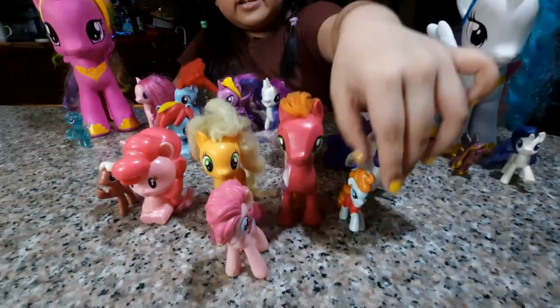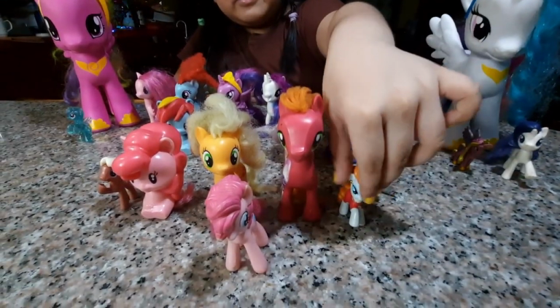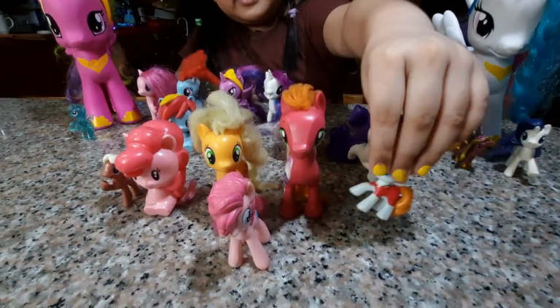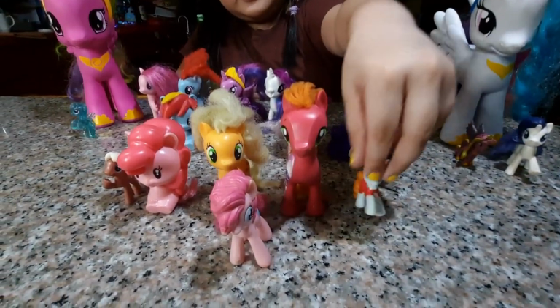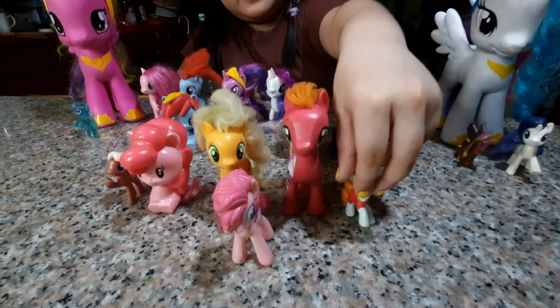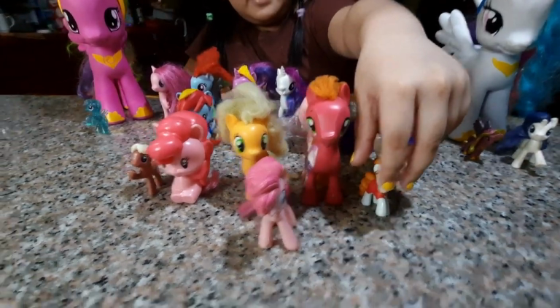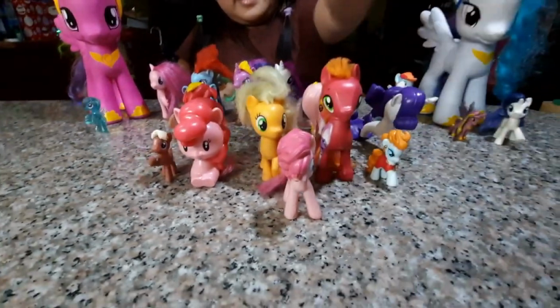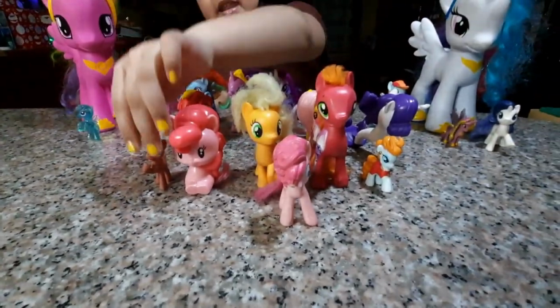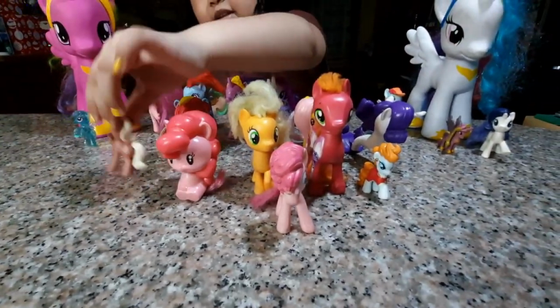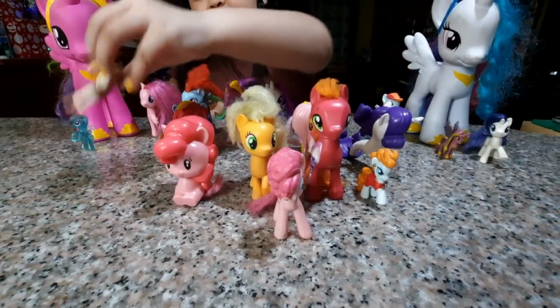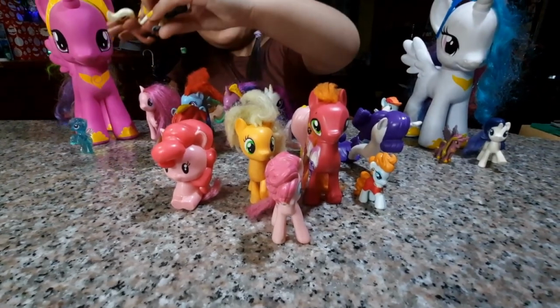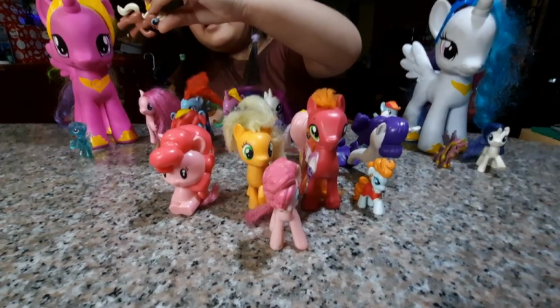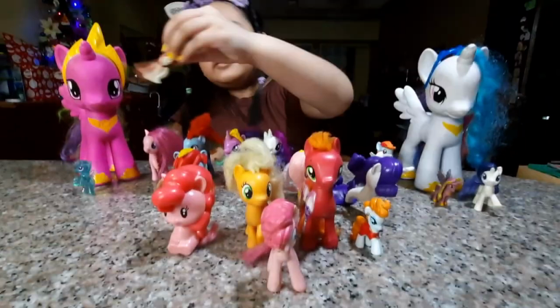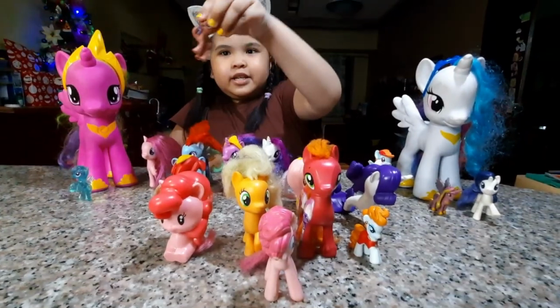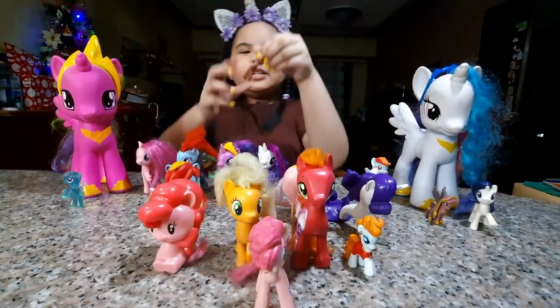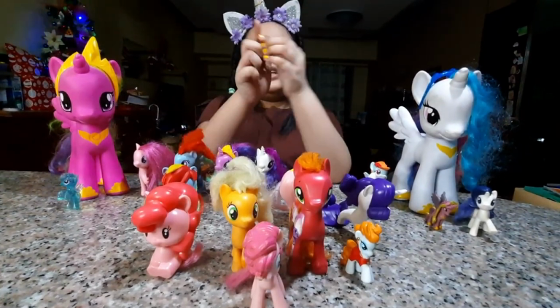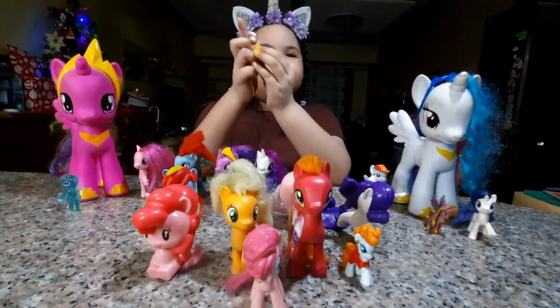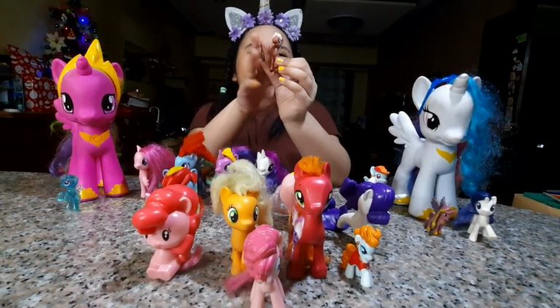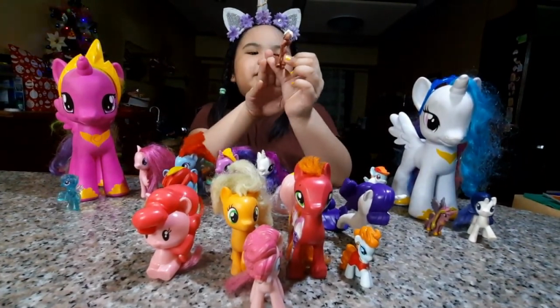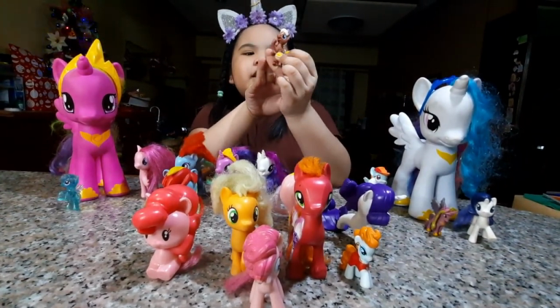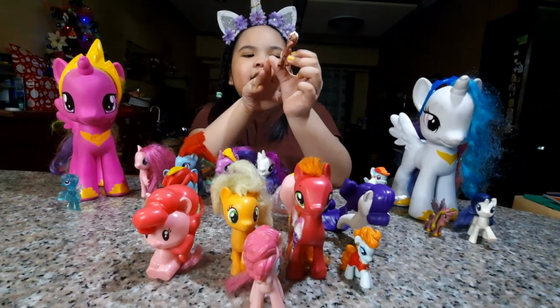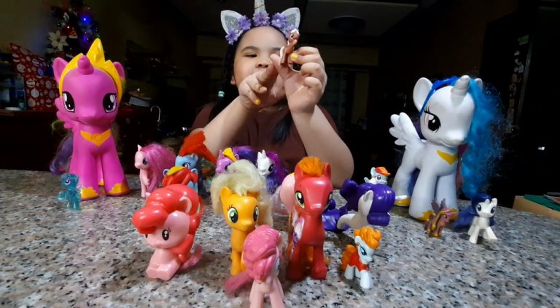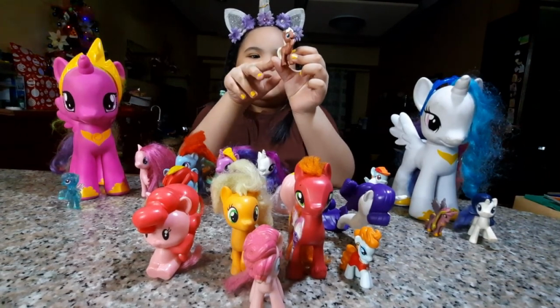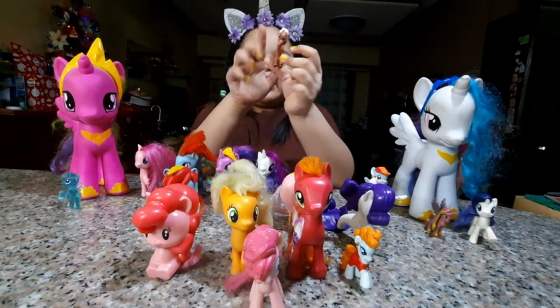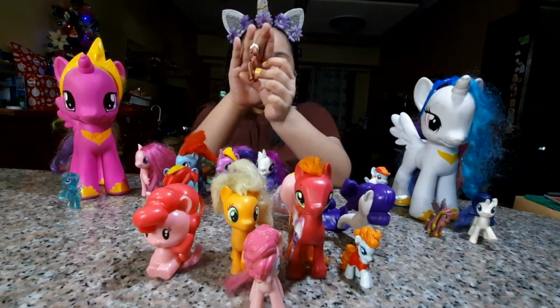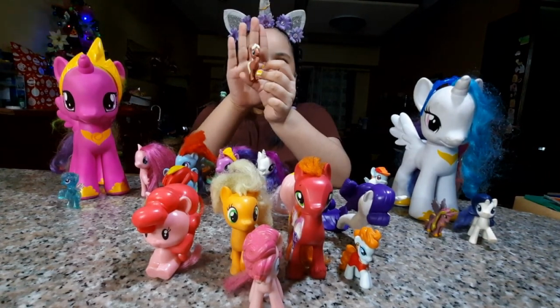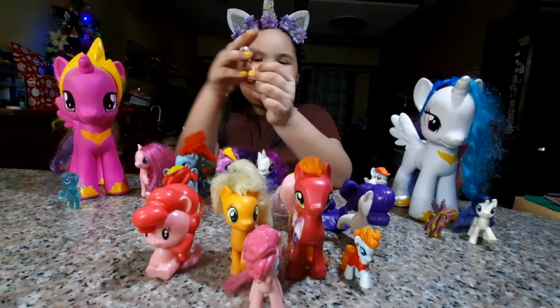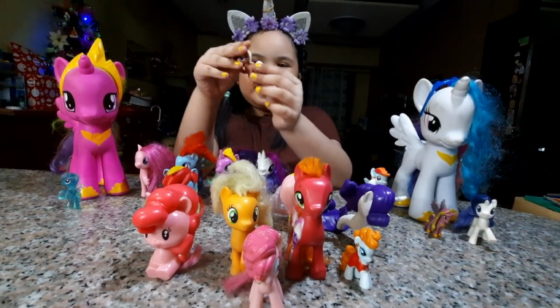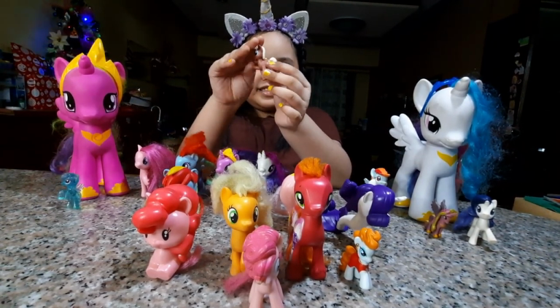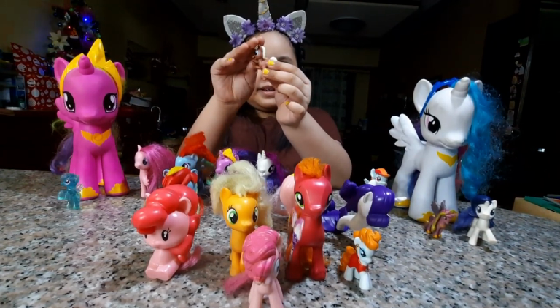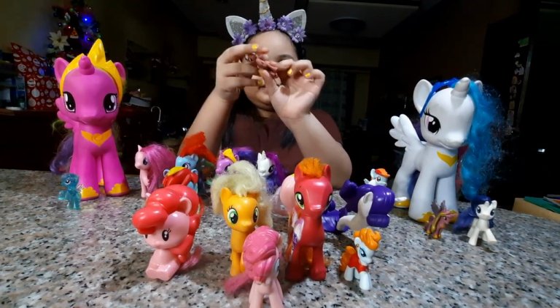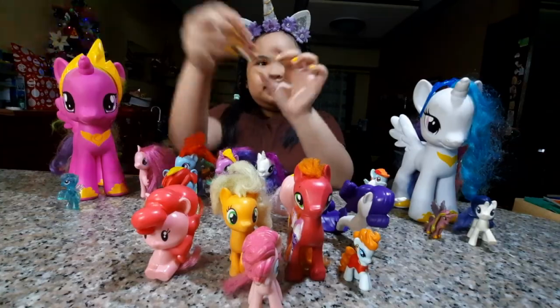I don't know who this one is, and I don't know what to call this one. In my opinion, I like to call him Magnet, because he has it.